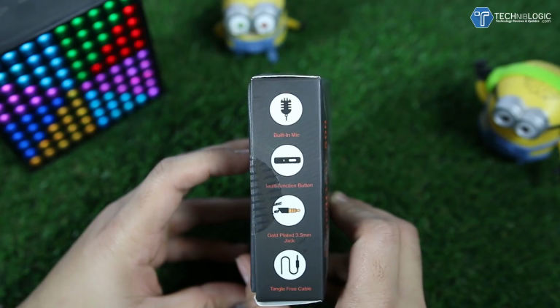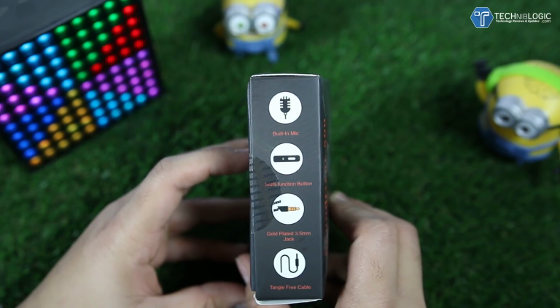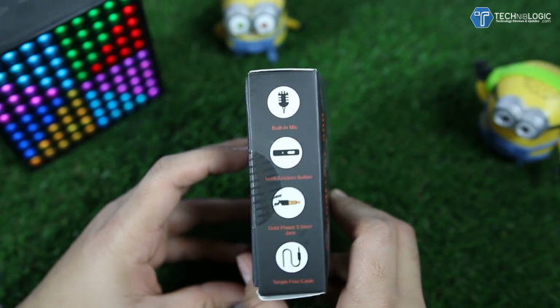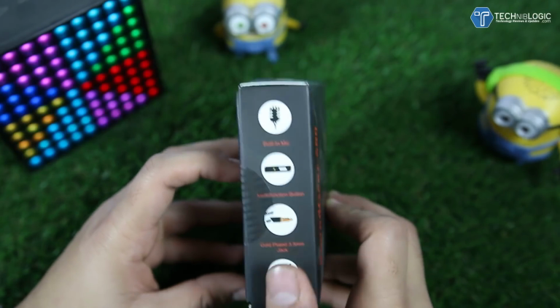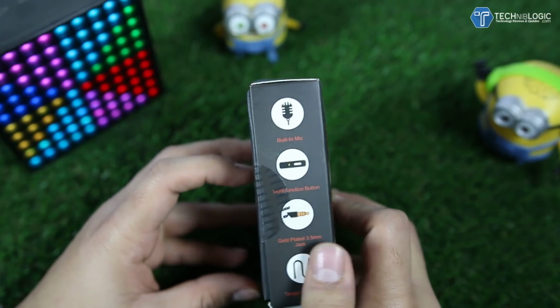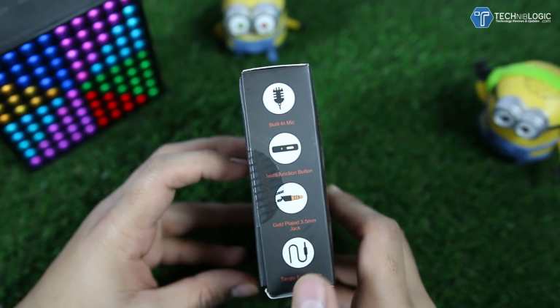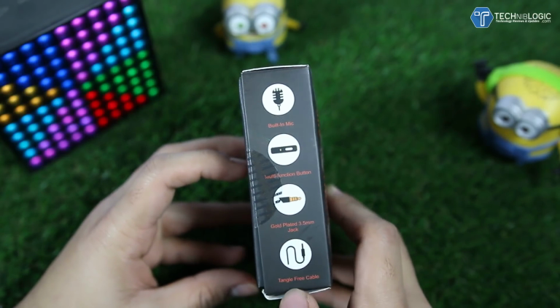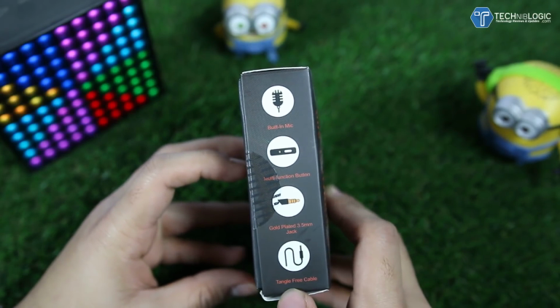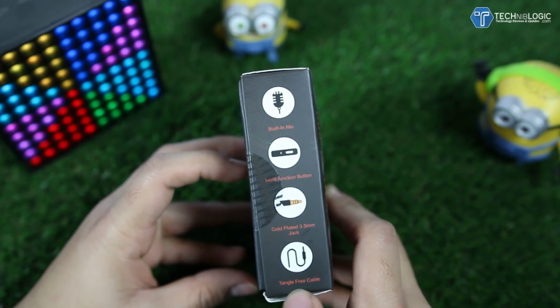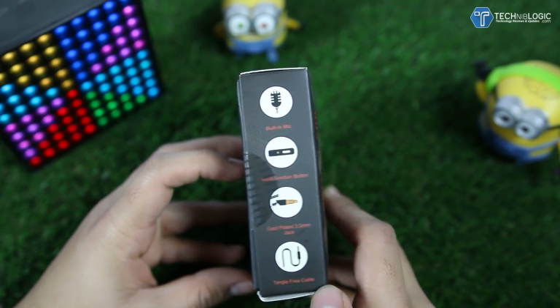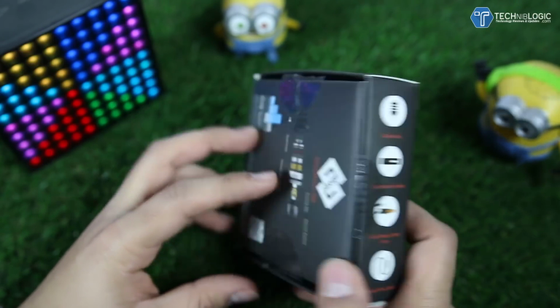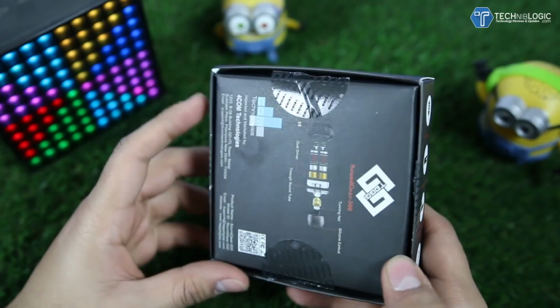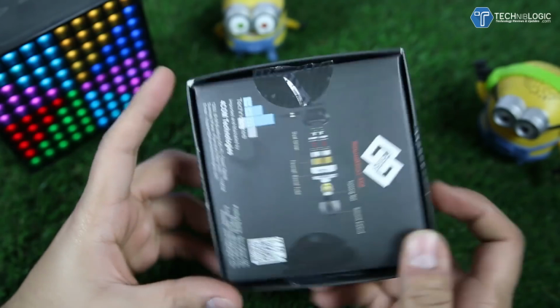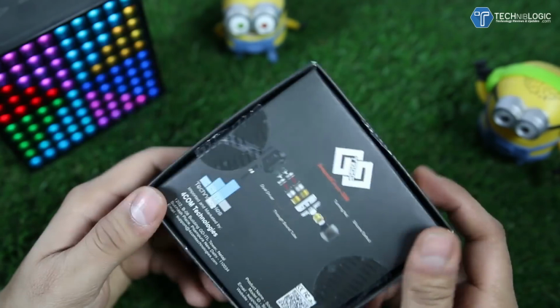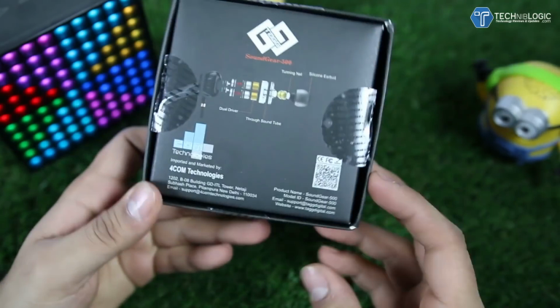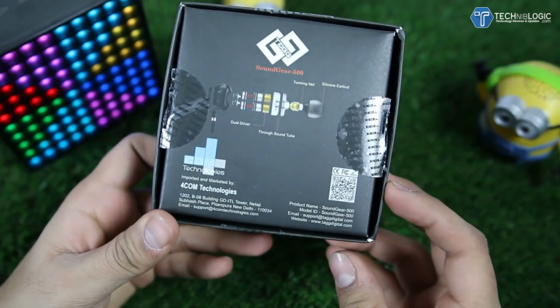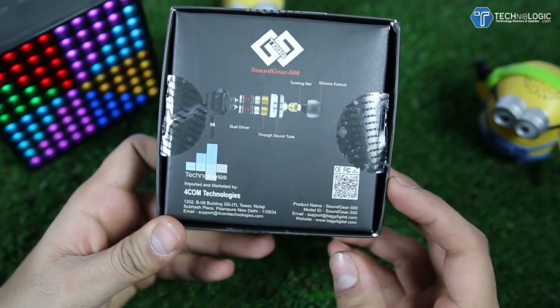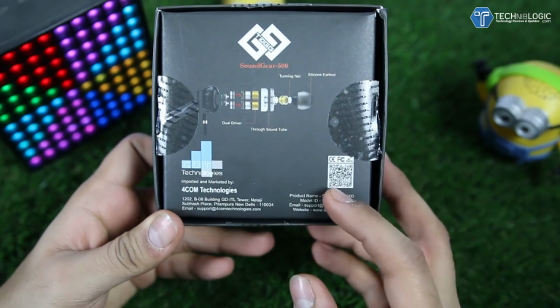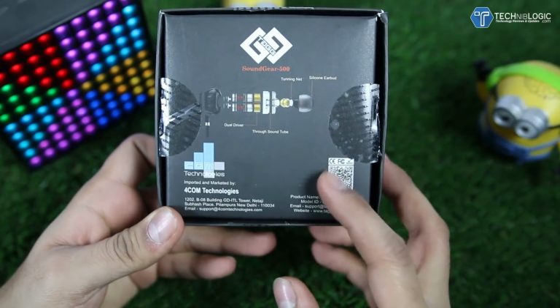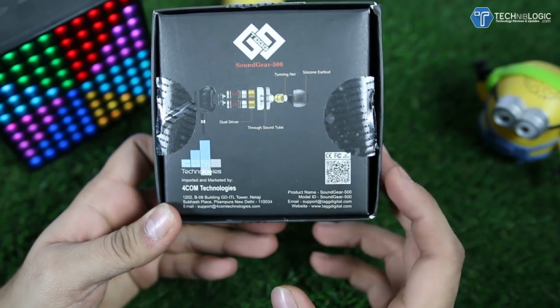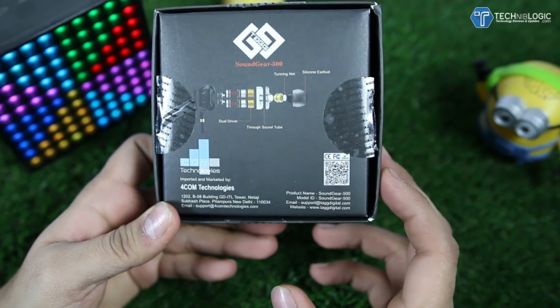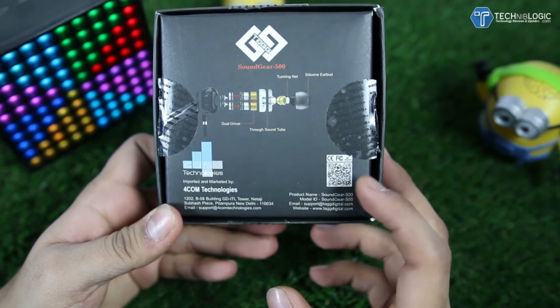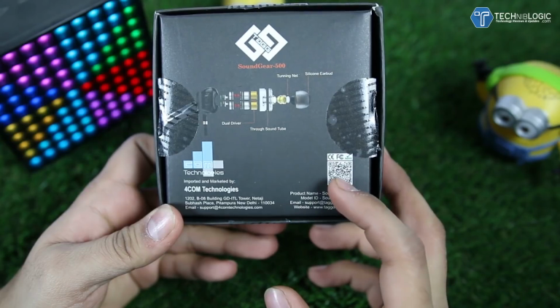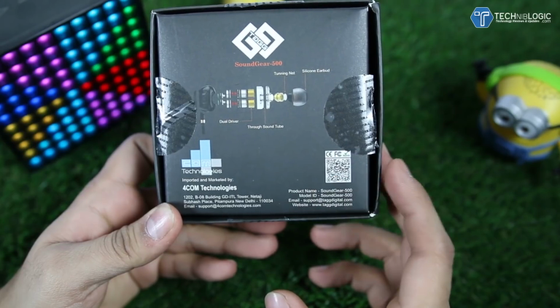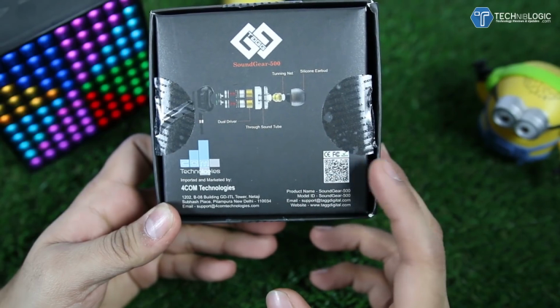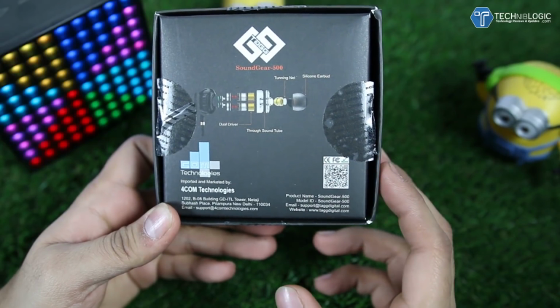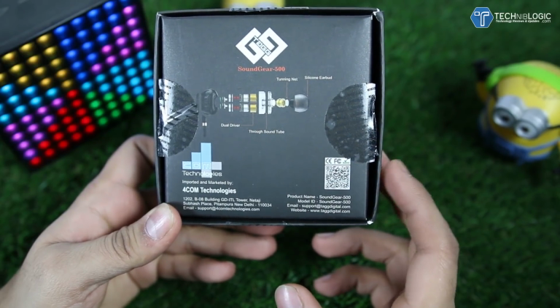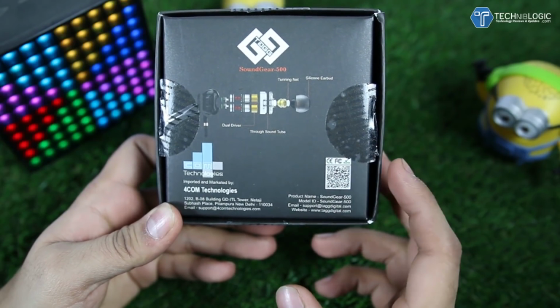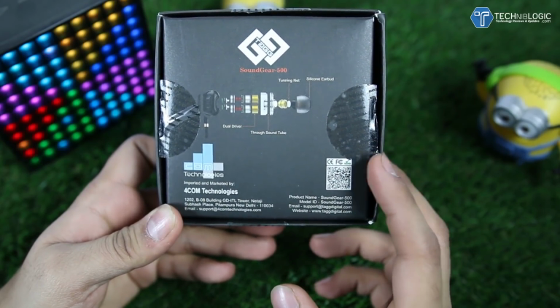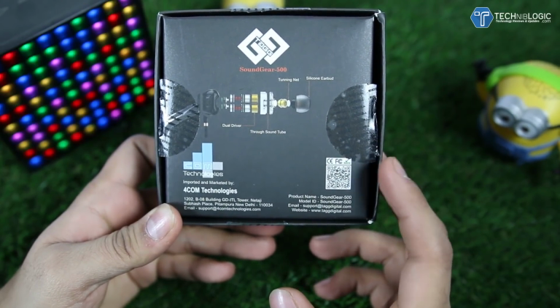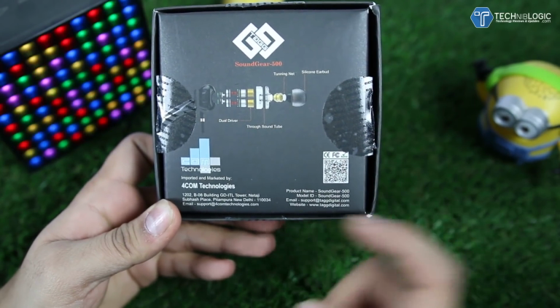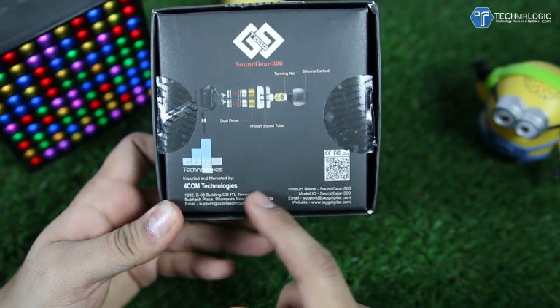Just check all the websites before buying. On the left side of the box we are getting an inbuilt mic, multi-function buttons, and different specs. On the back side we are getting a QR code which we can scan and go to the Tag website. There is nothing much else to explain on the box.